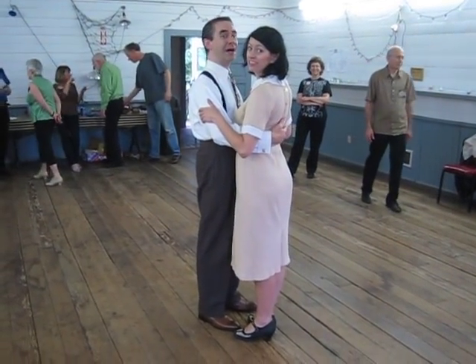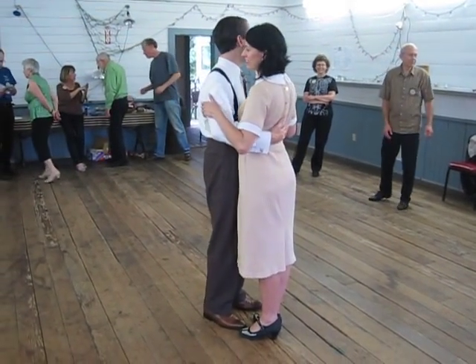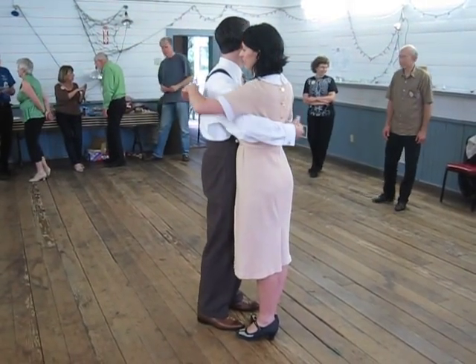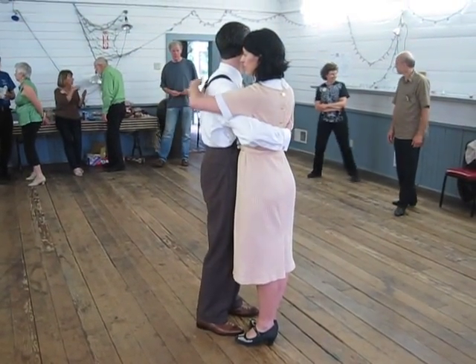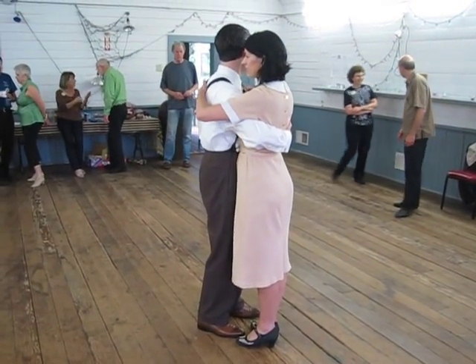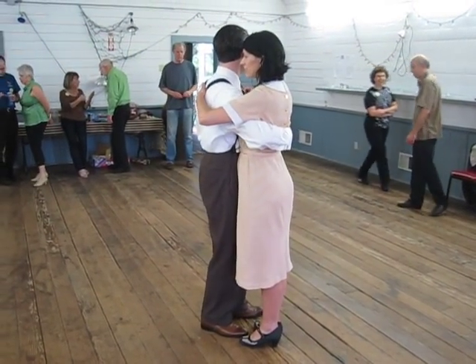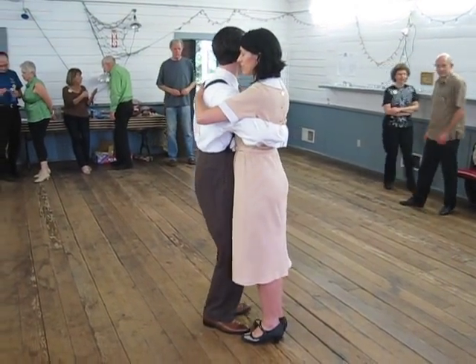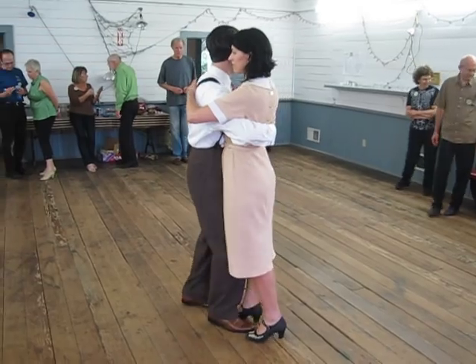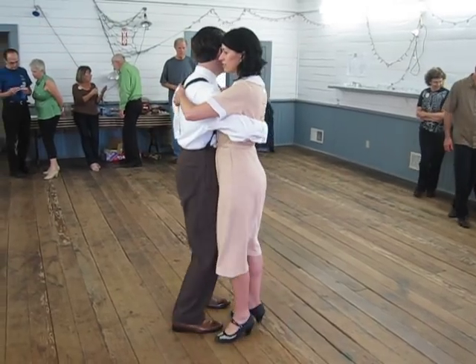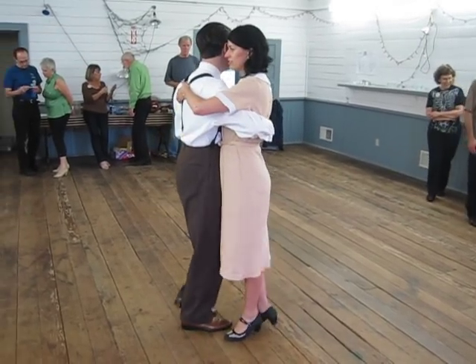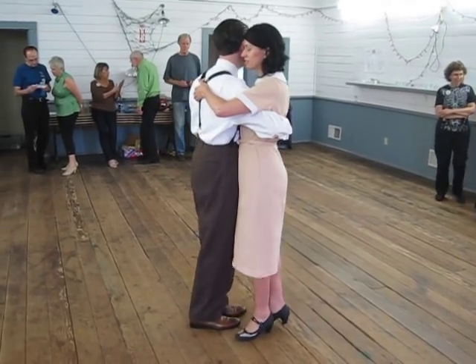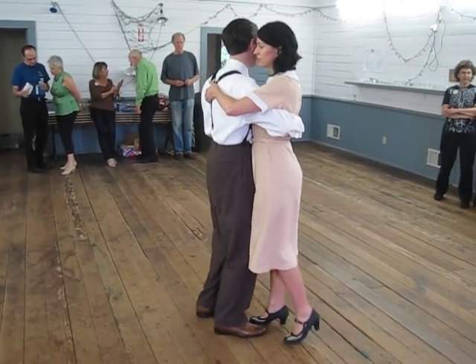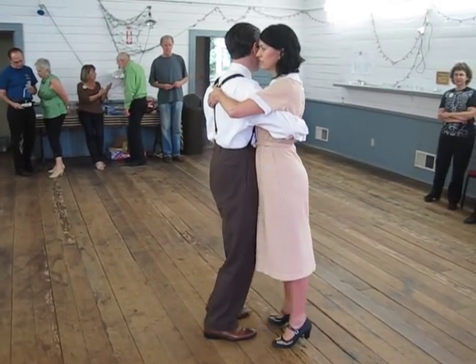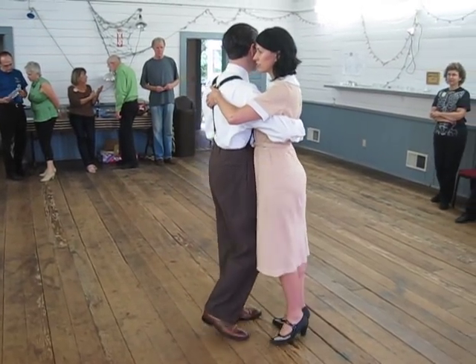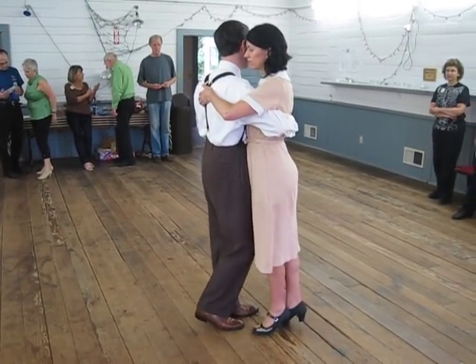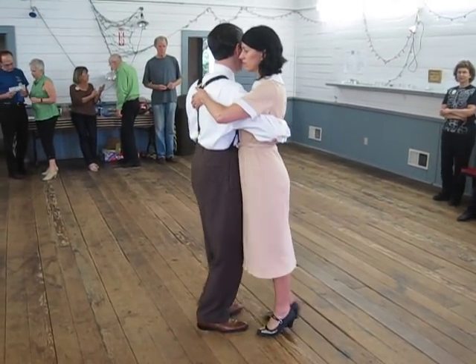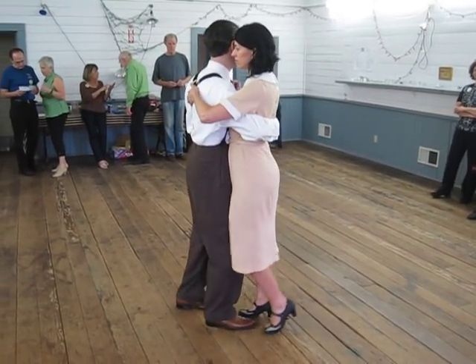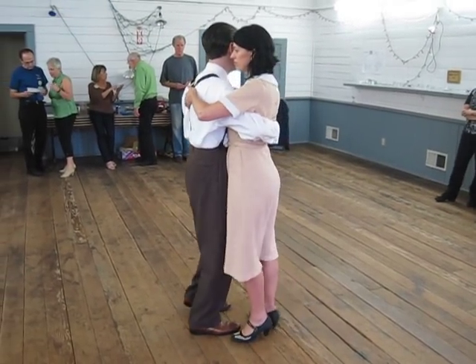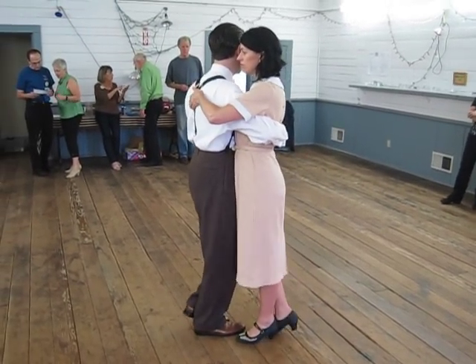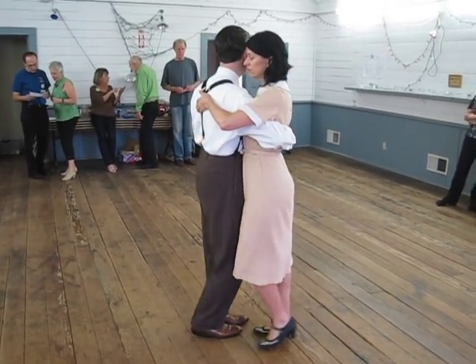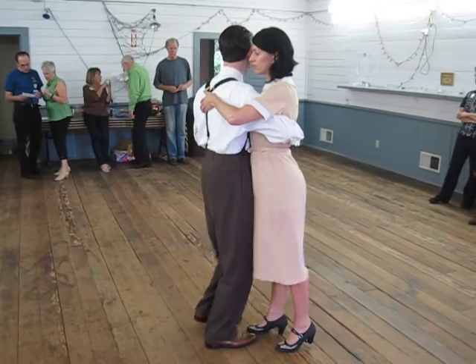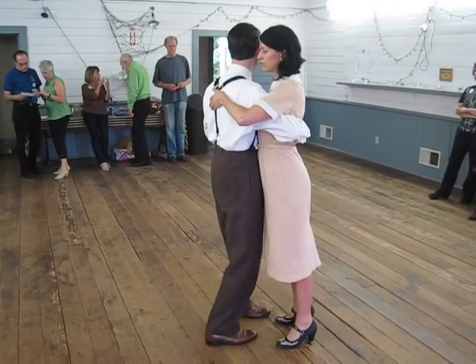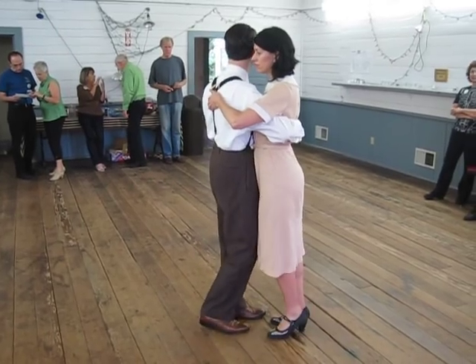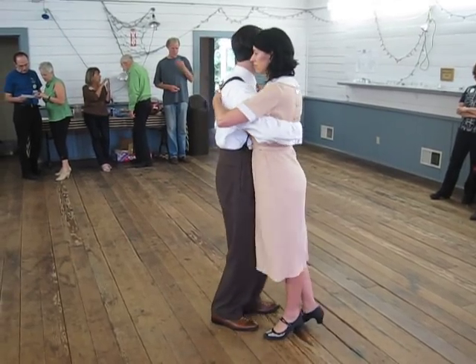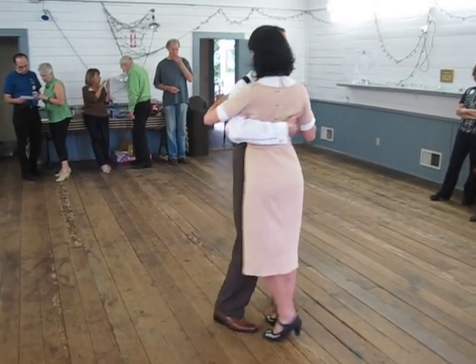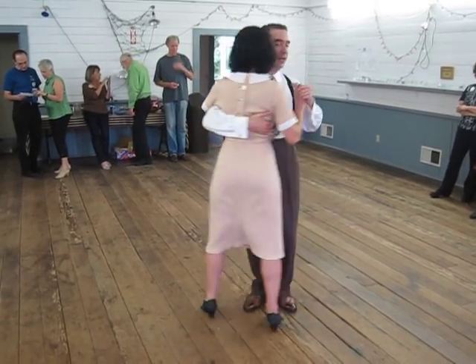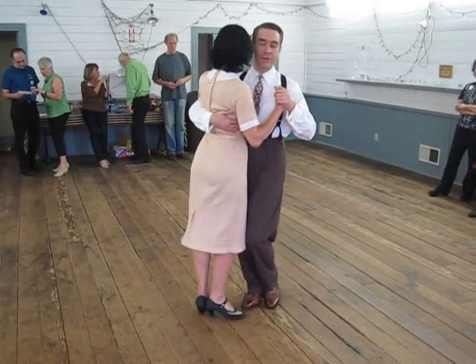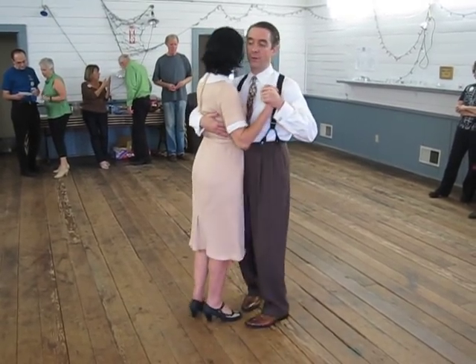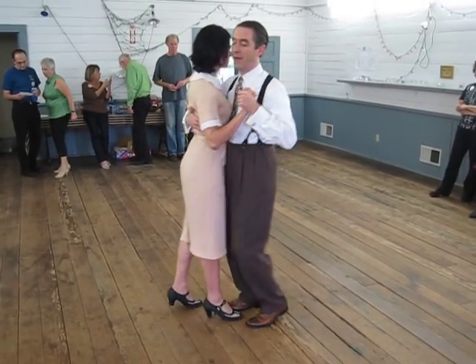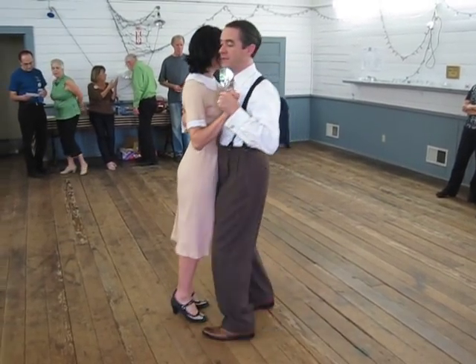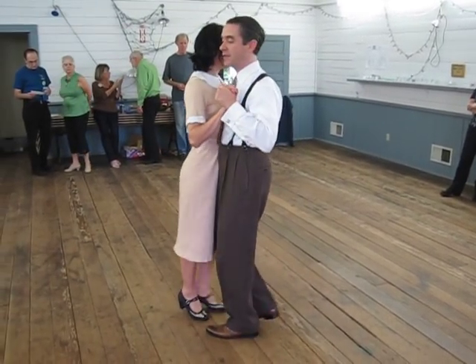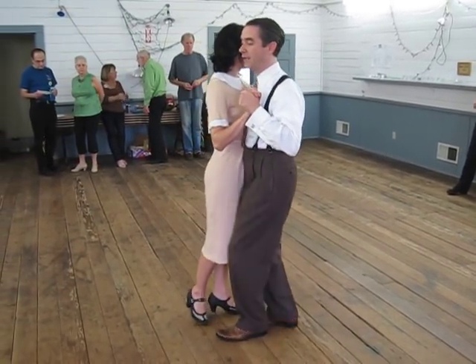Okay, so here's what we have. We've got to be 1, 2, 3, 4, 5, 6, 7, 8. Step, step, gather, step, step, gather, step. From this side: 3, 4, 5, 6, 7, 8. Step, step, gather, step, step, step, gather, step.